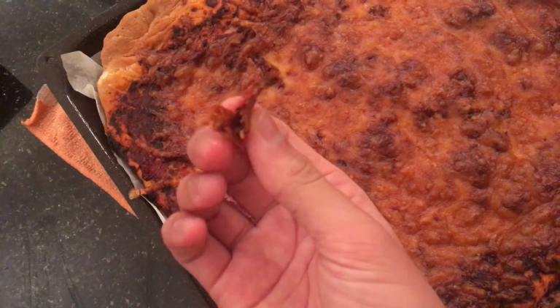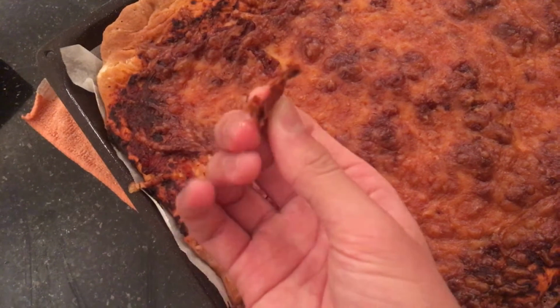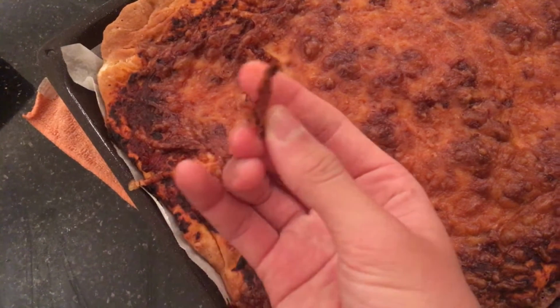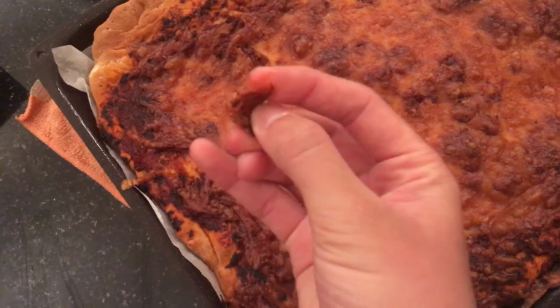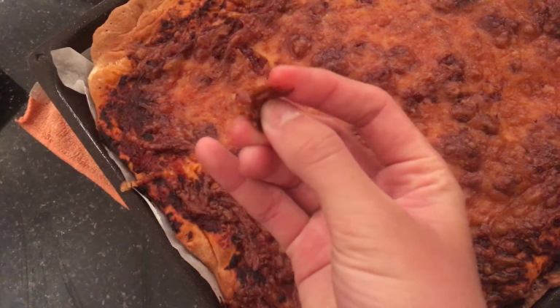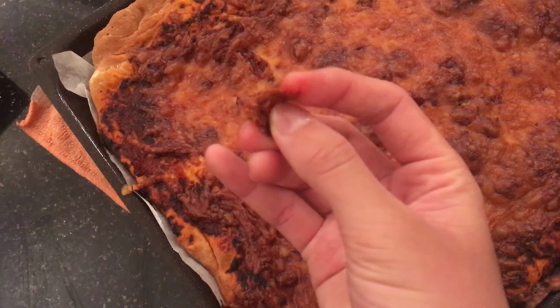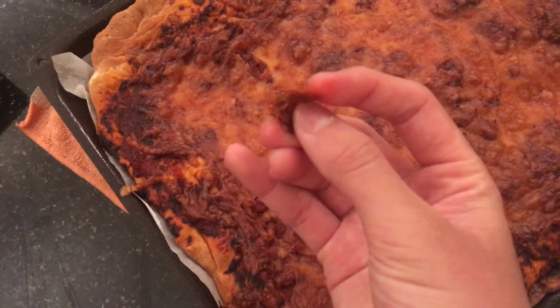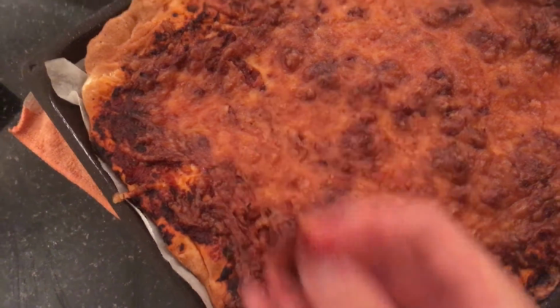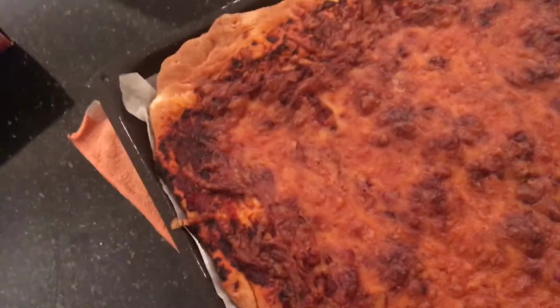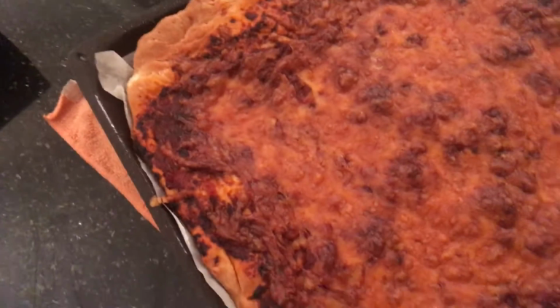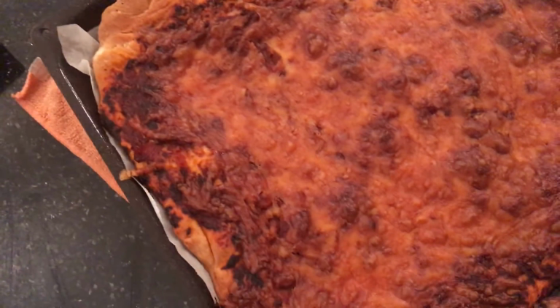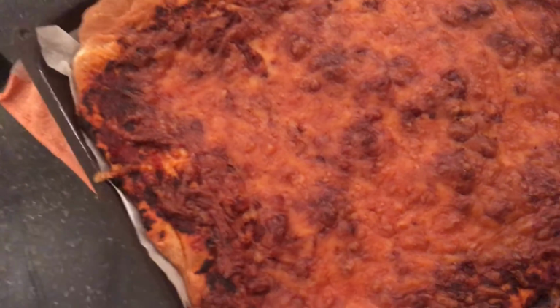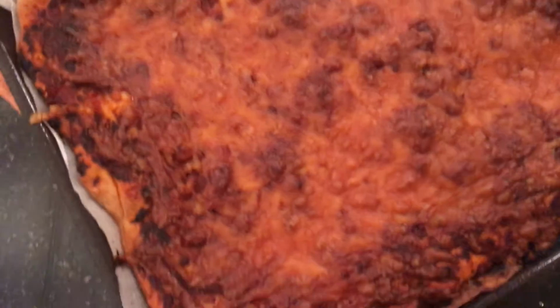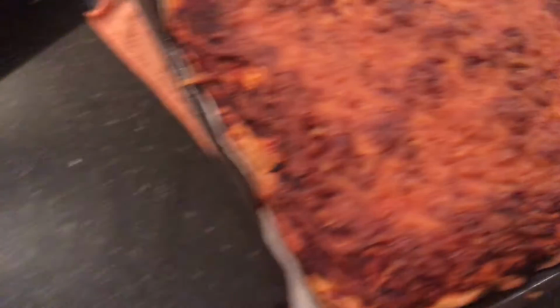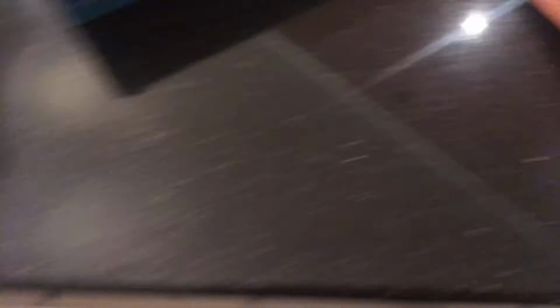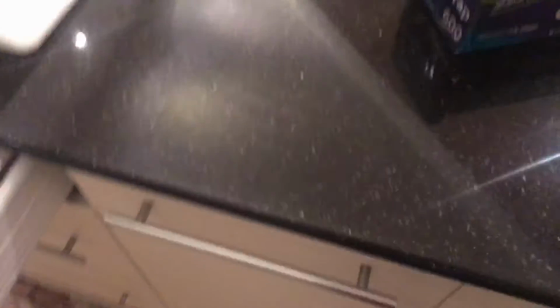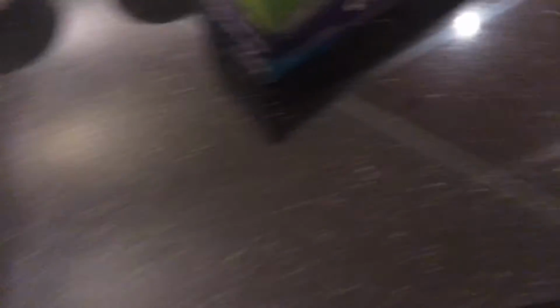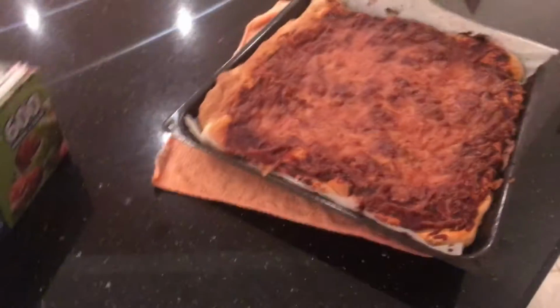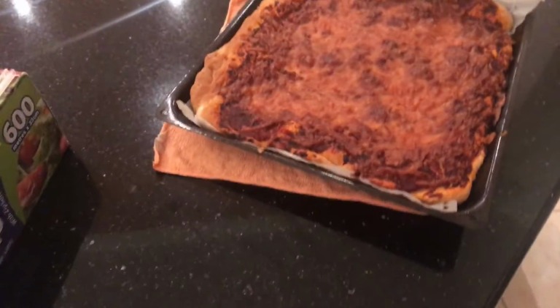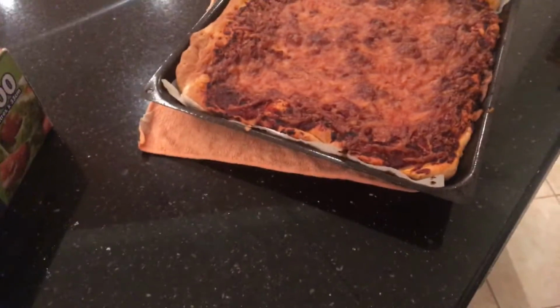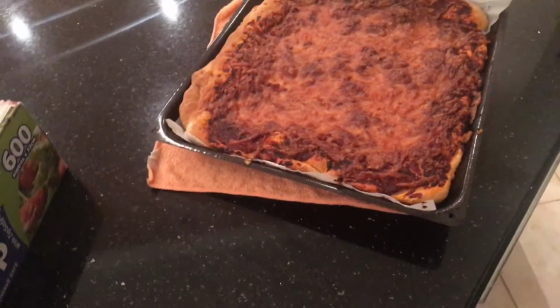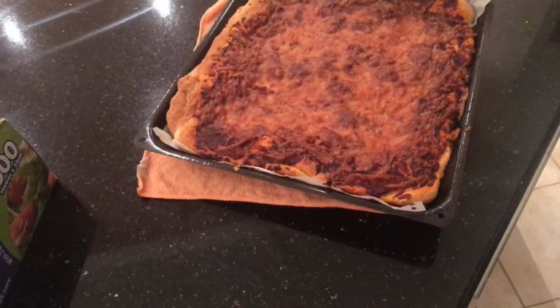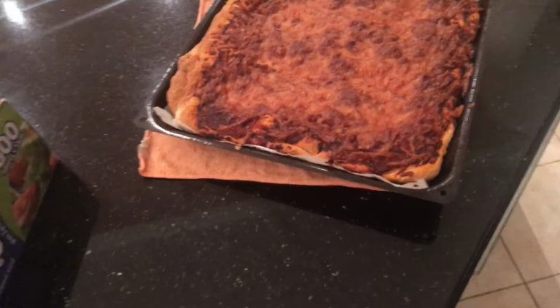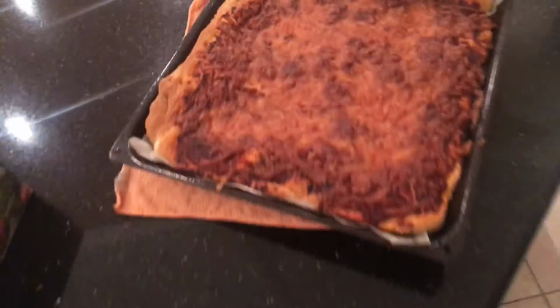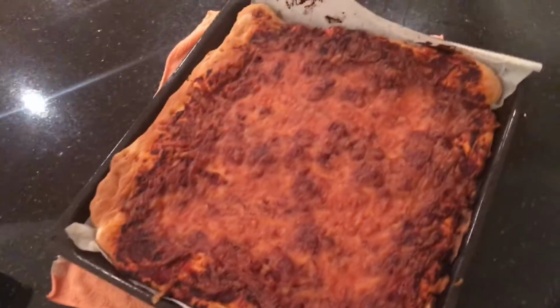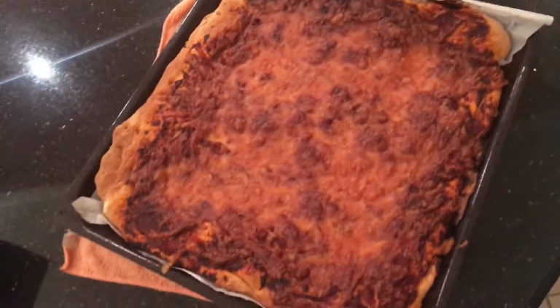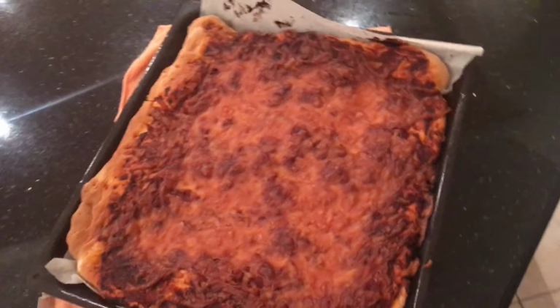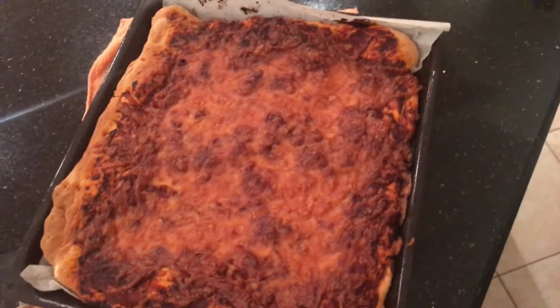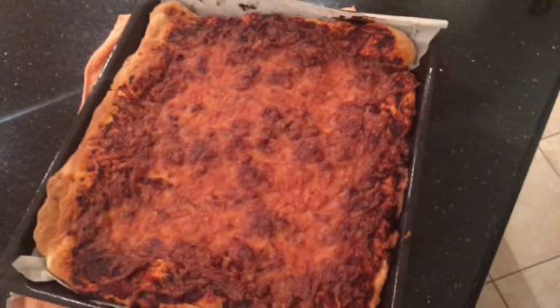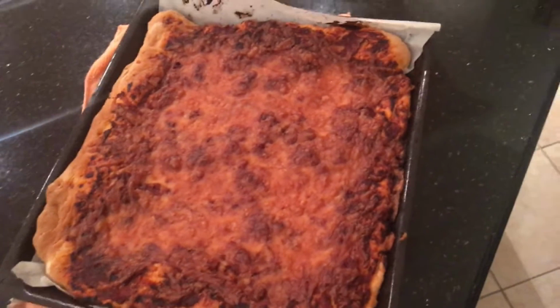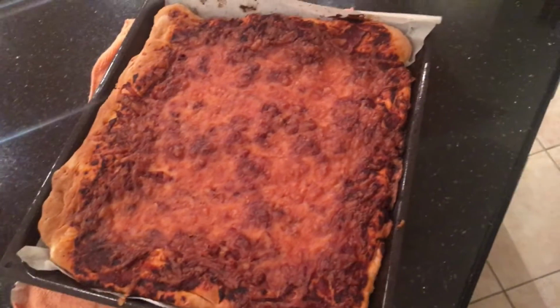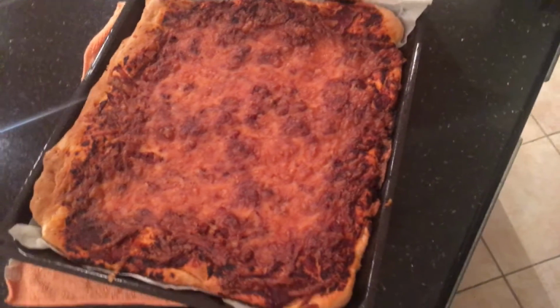You can tell it's cheese because of the texture, but the cheese is slightly burnt. I think the problem here is that I put it in the oven a bit too long.